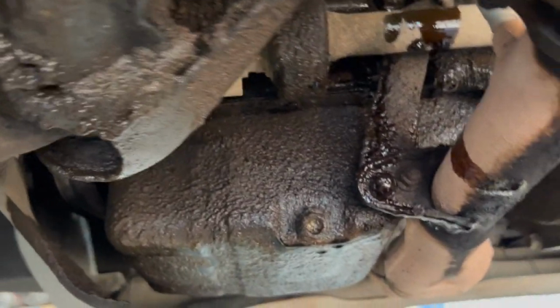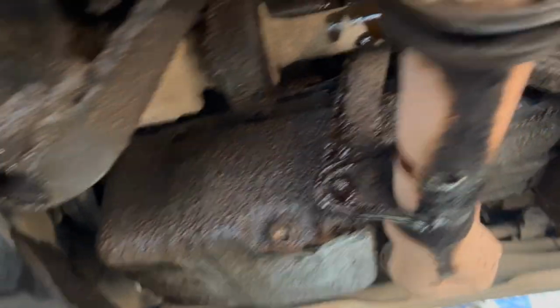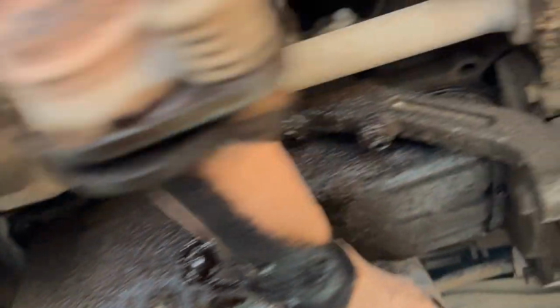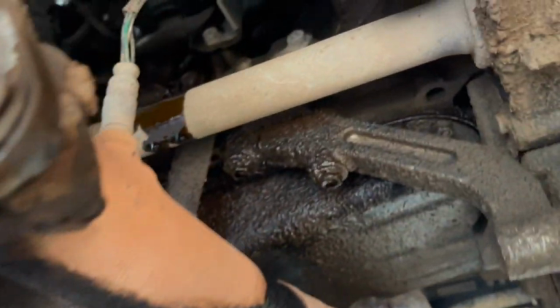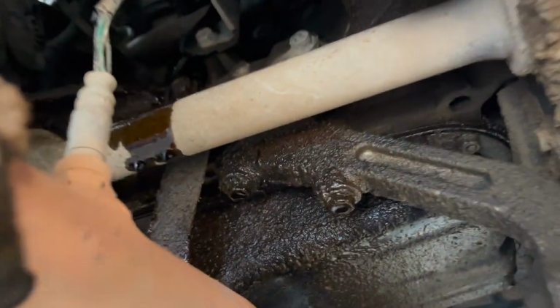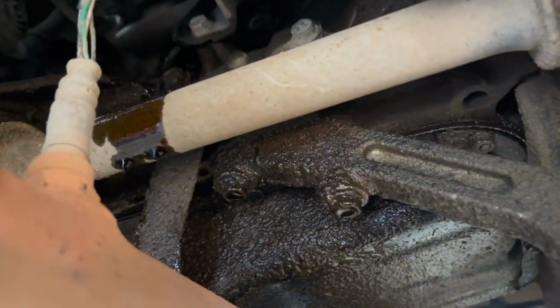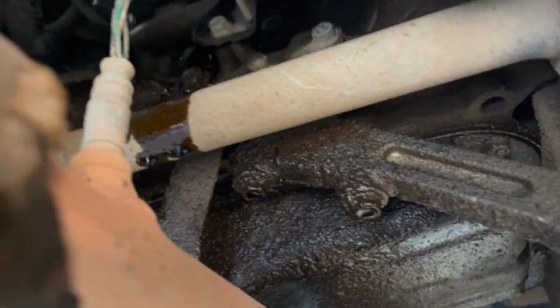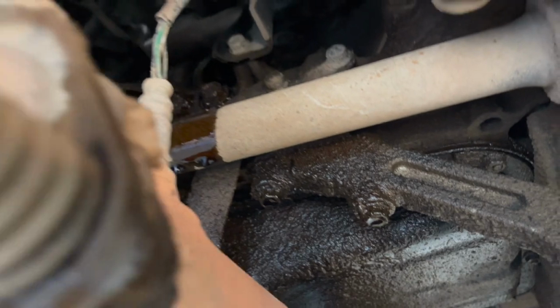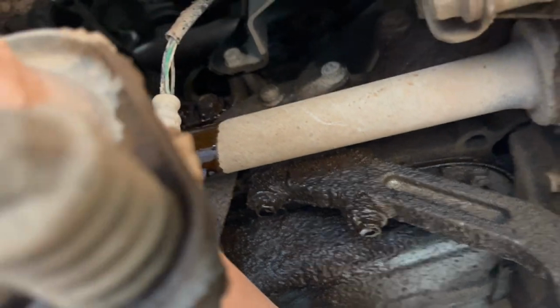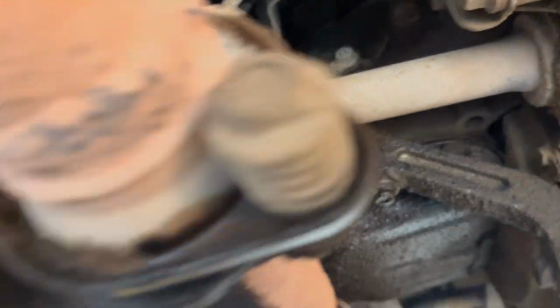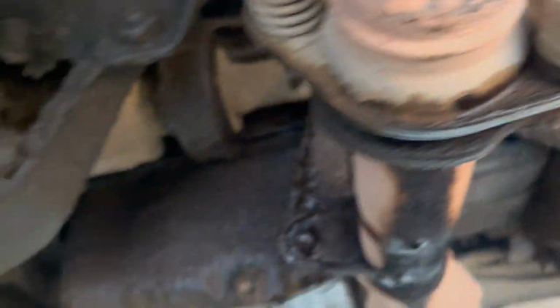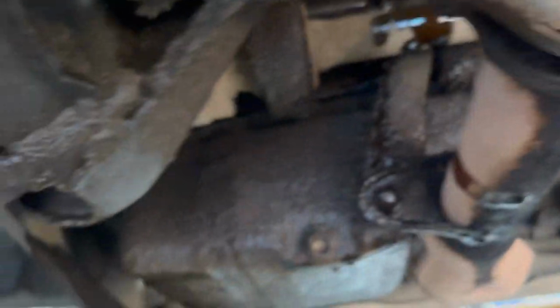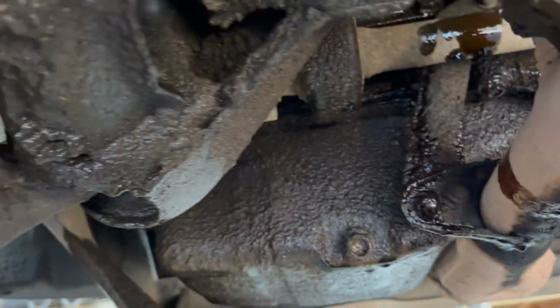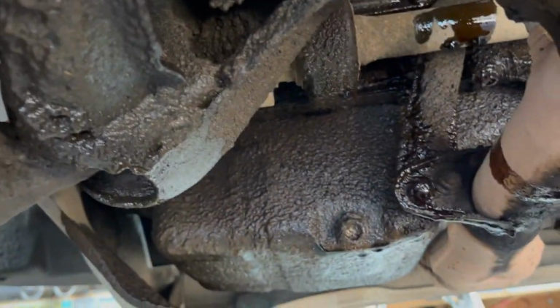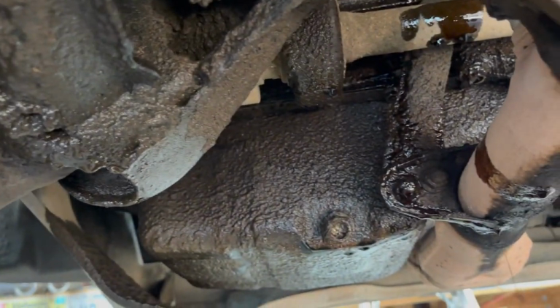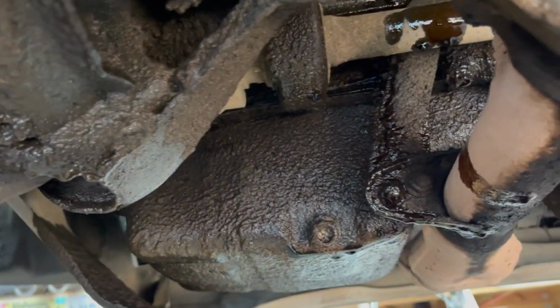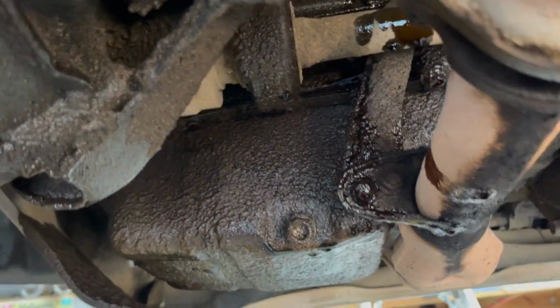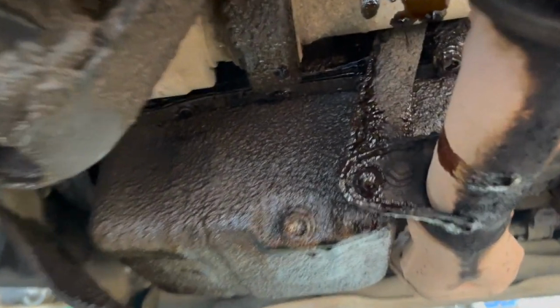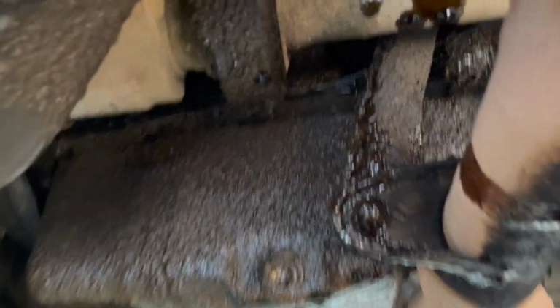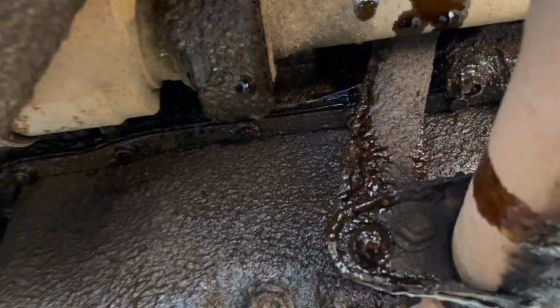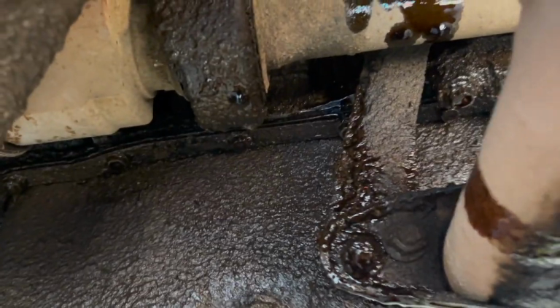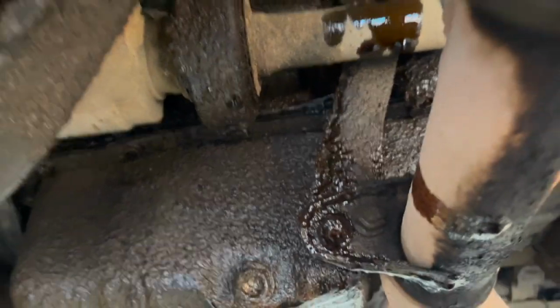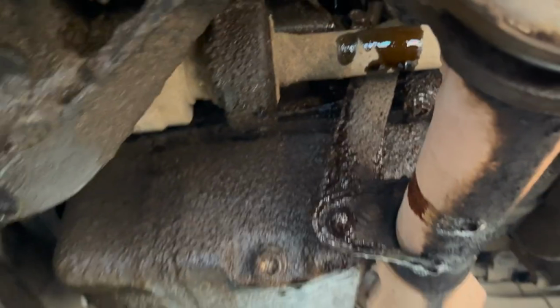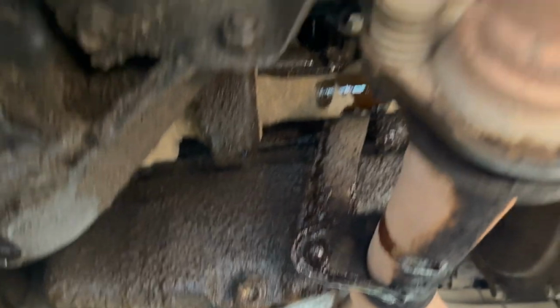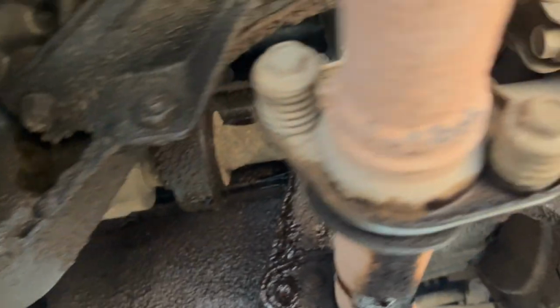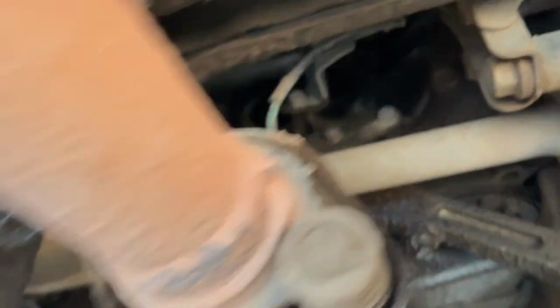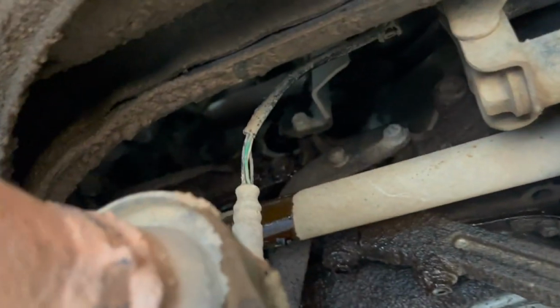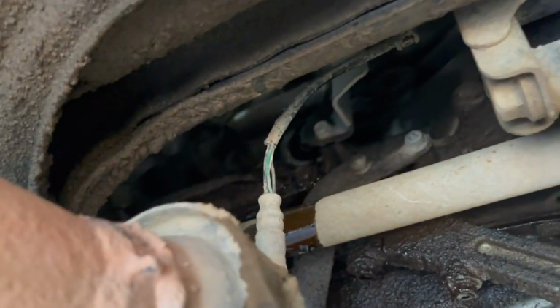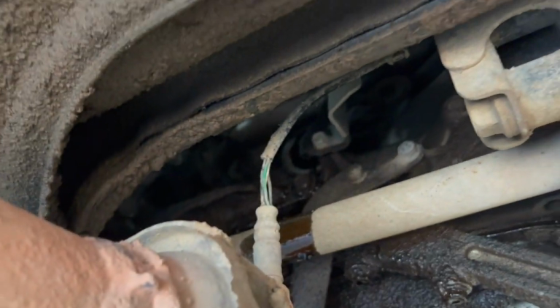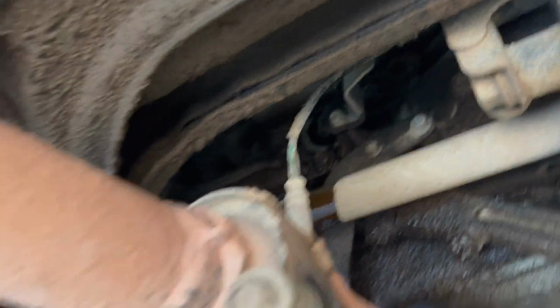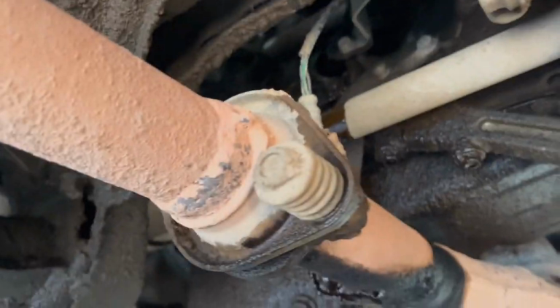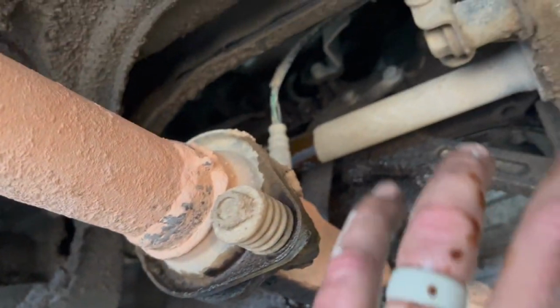I think the oil pan gasket is fine though — I think that's one of those old Felpro gaskets with the metal ring in it. I just think it's leaking from down the block because literally I took my finger...